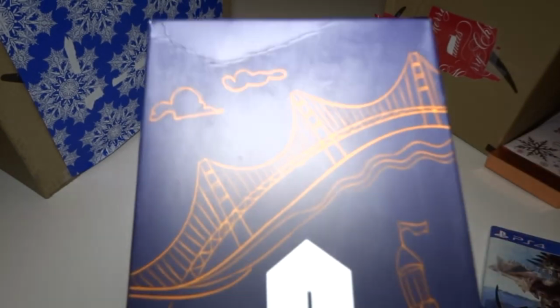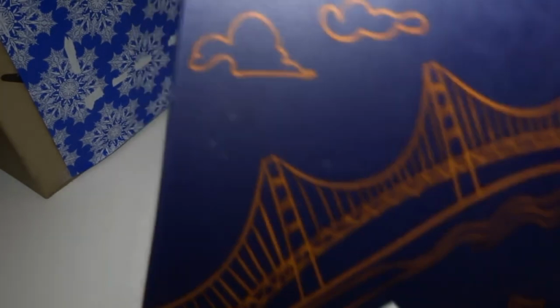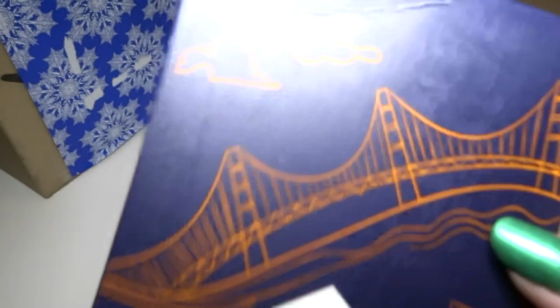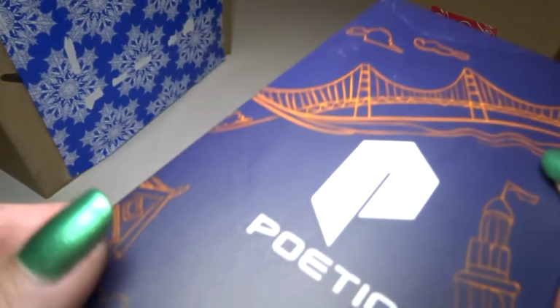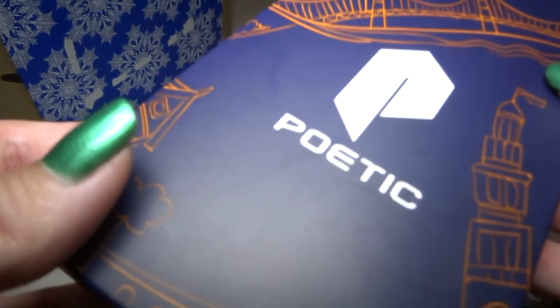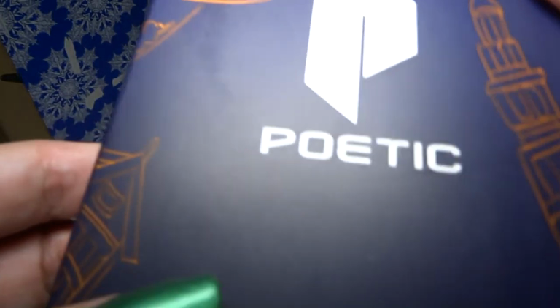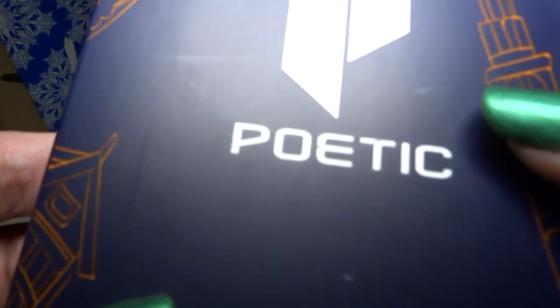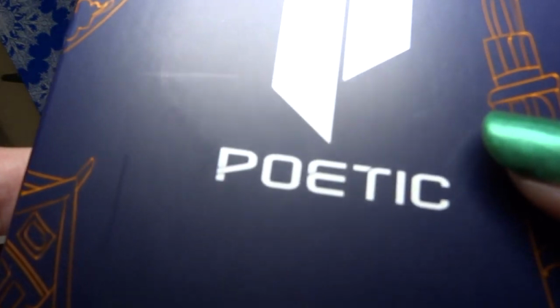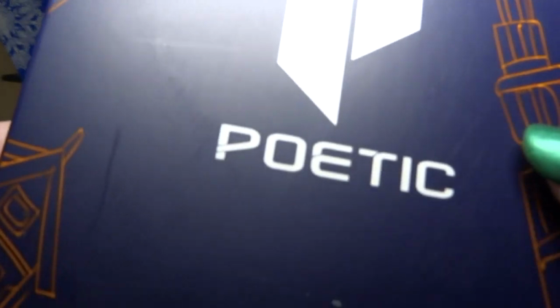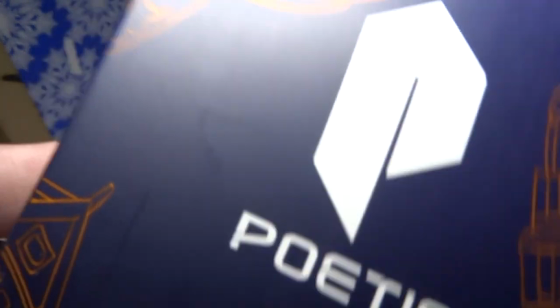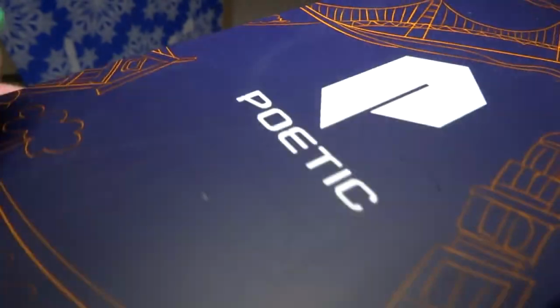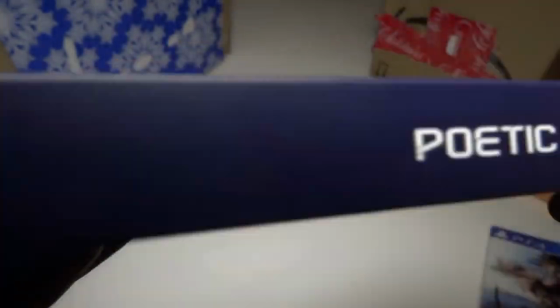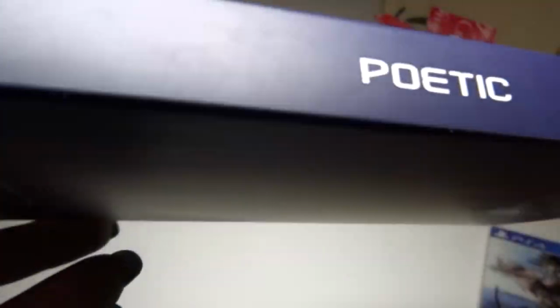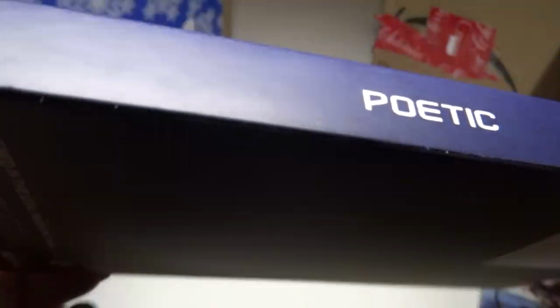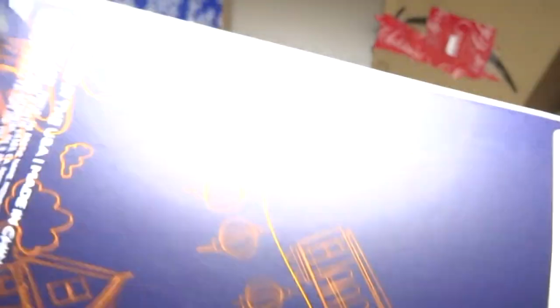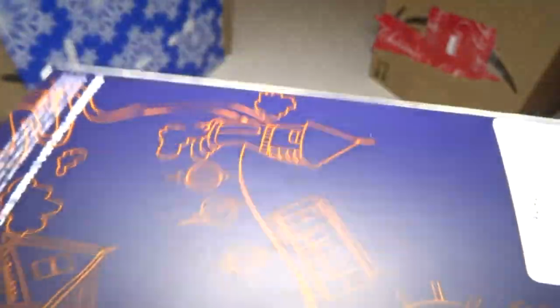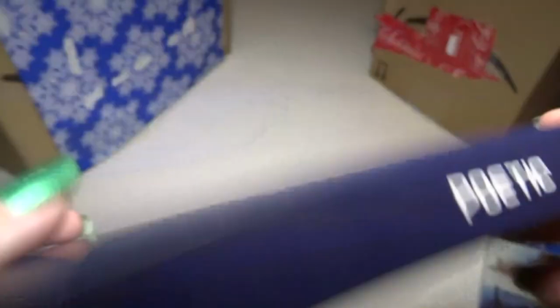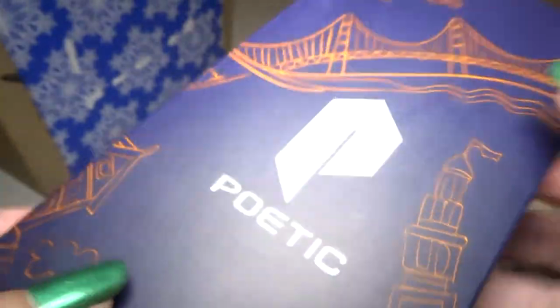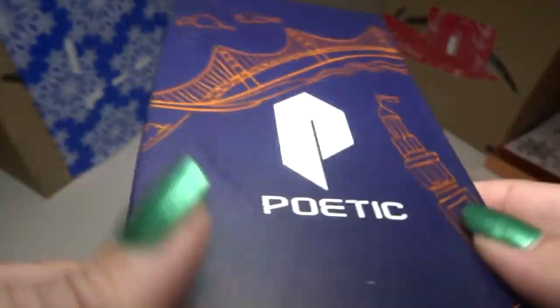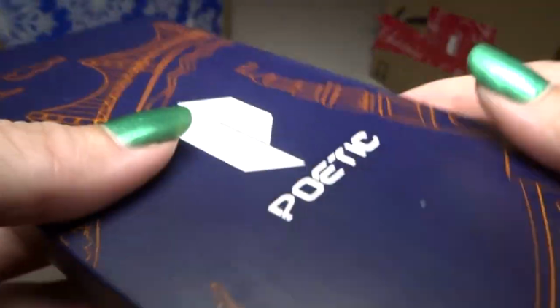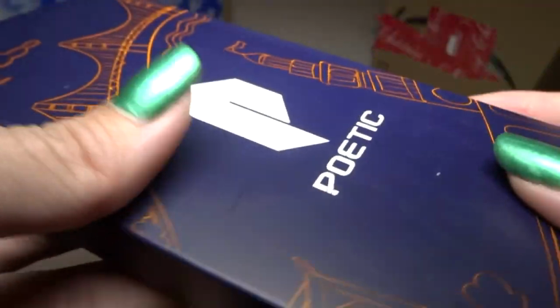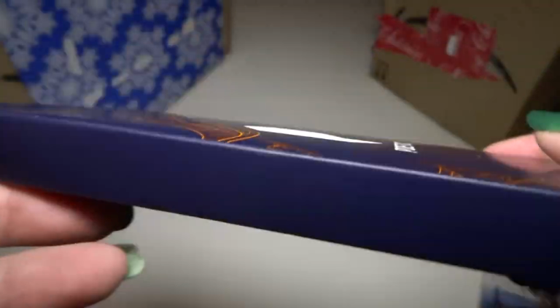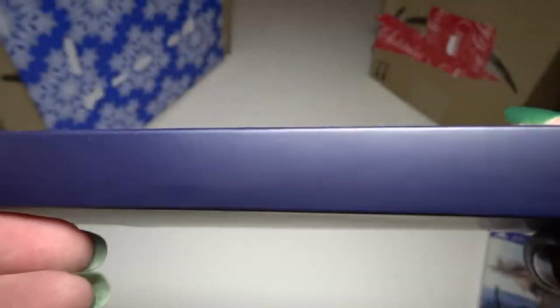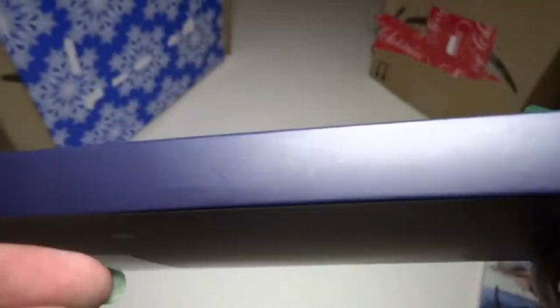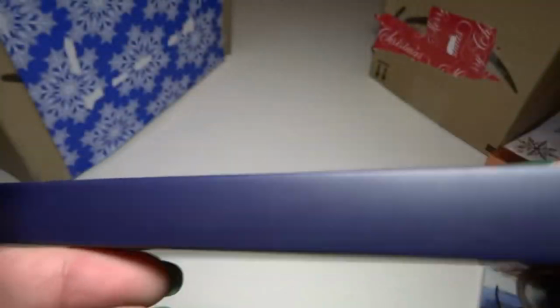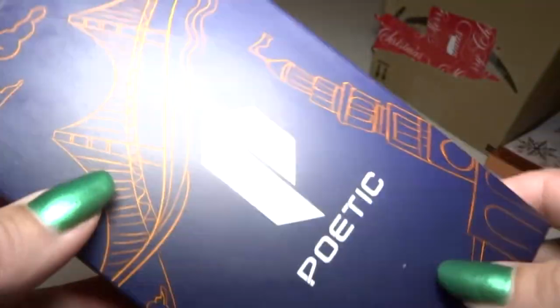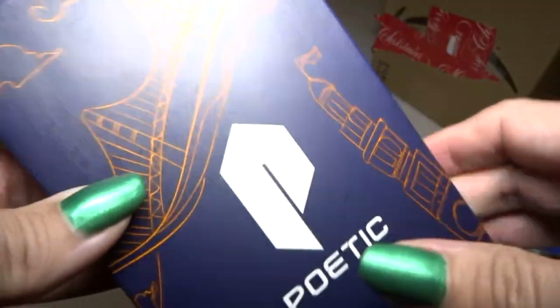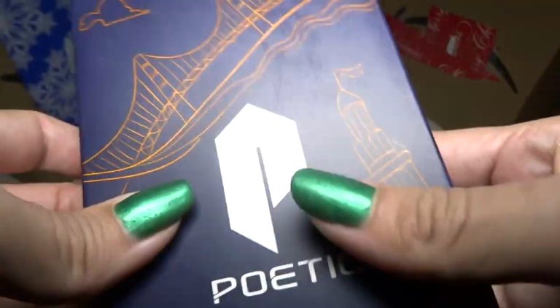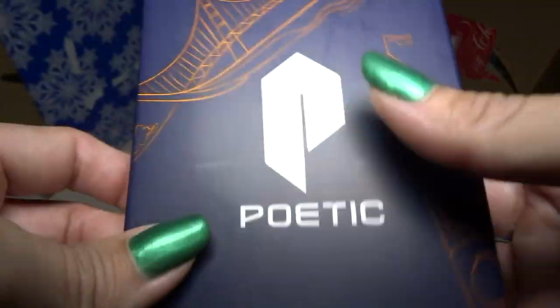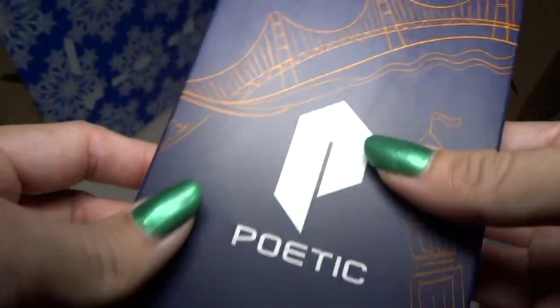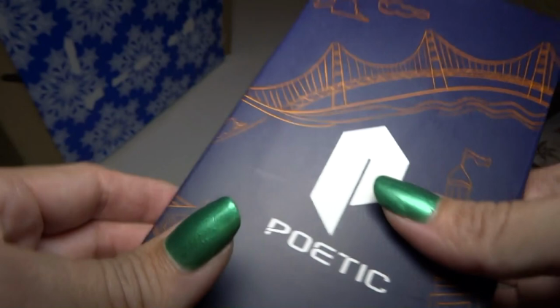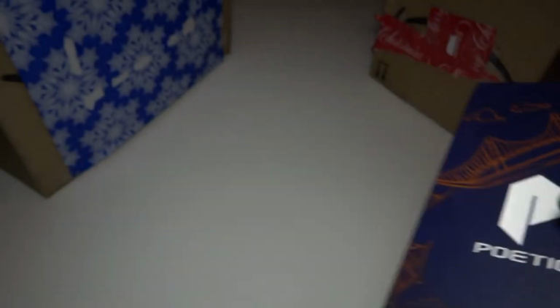Here's the second birthday thing. It is a Poetic Phone Case — this is just the box. I will show you the phone case in a minute.